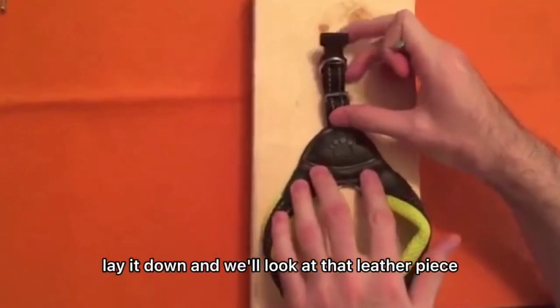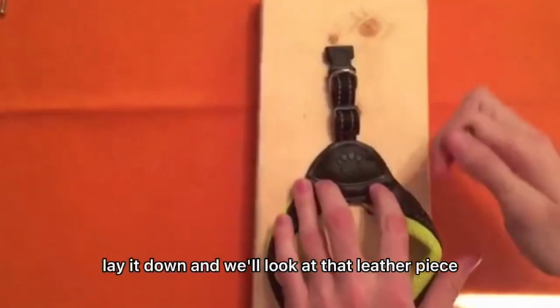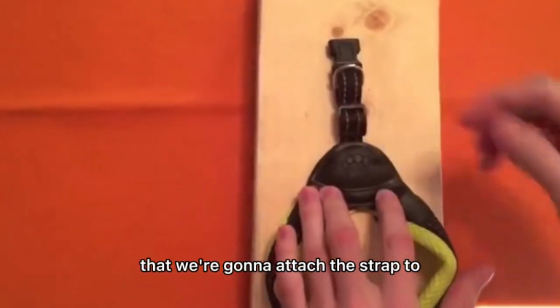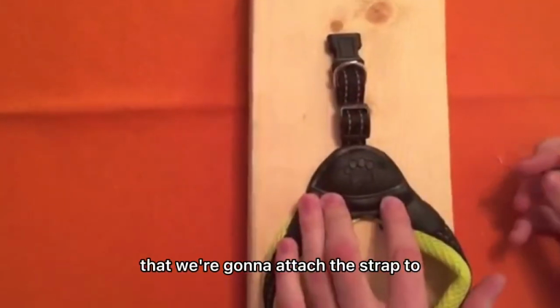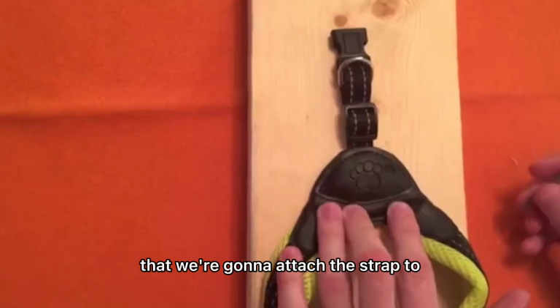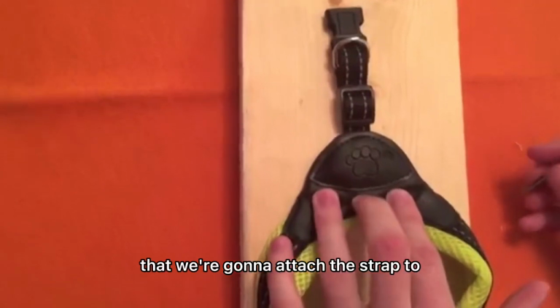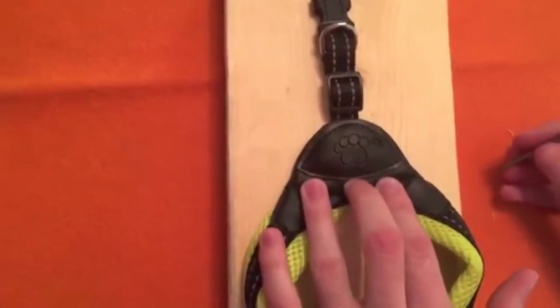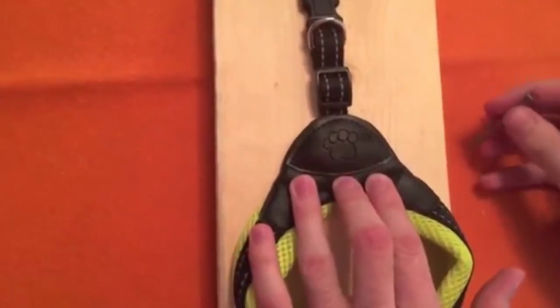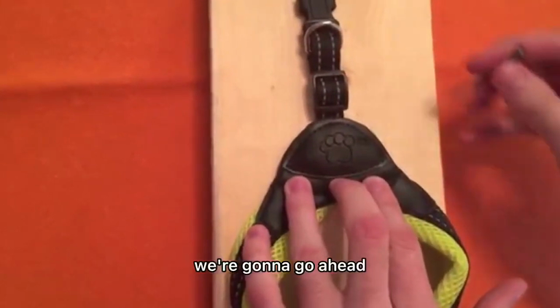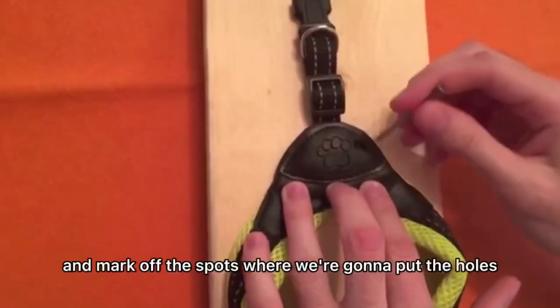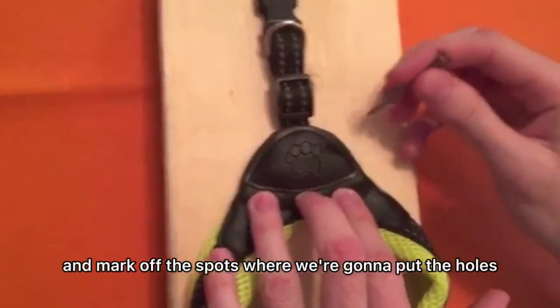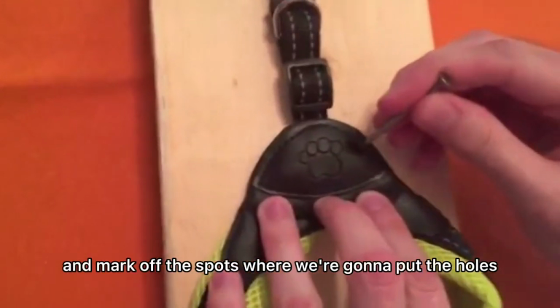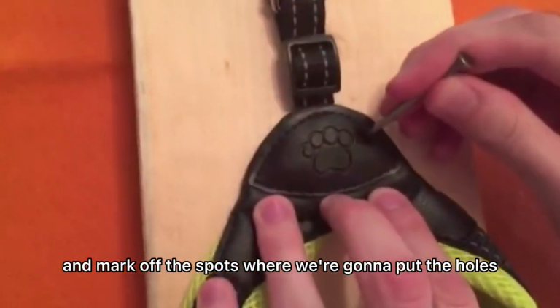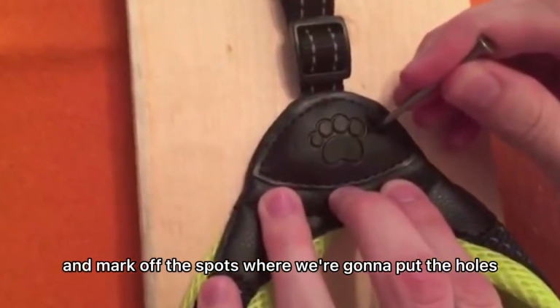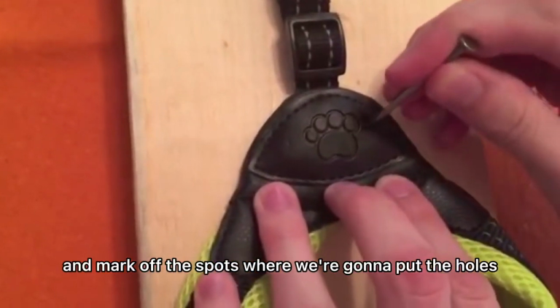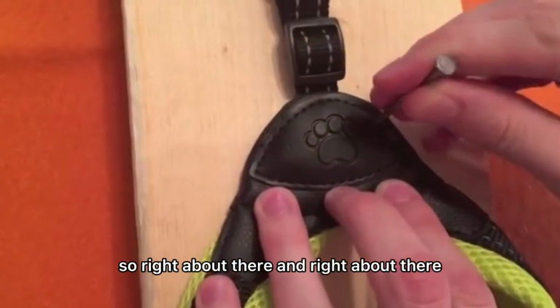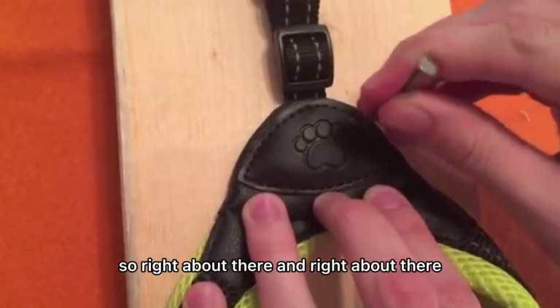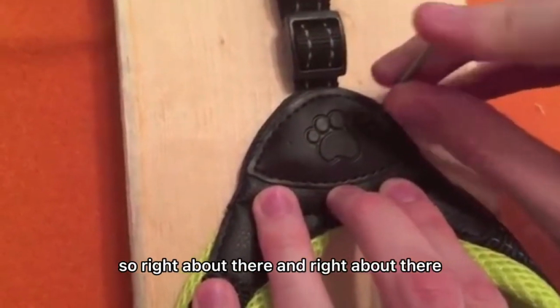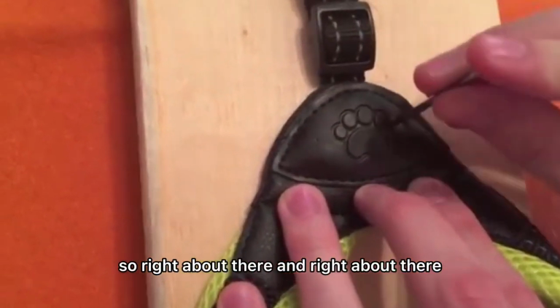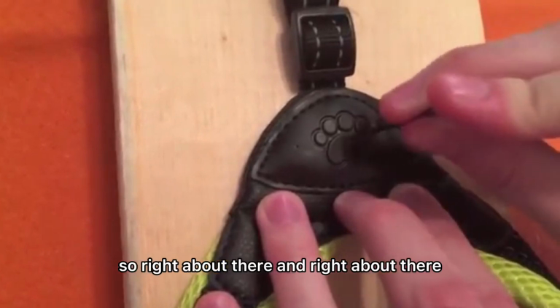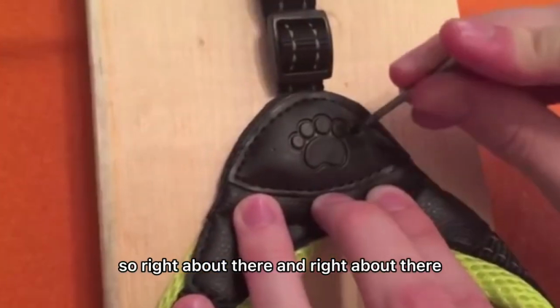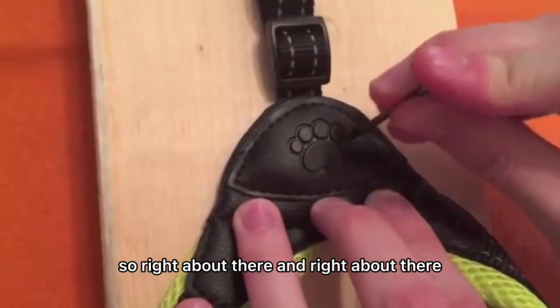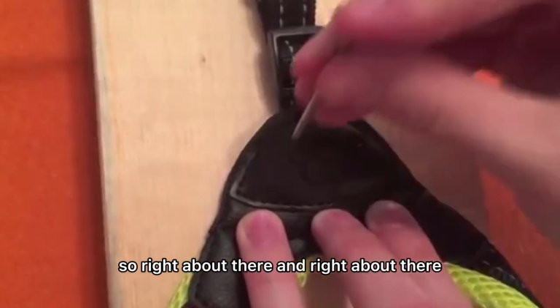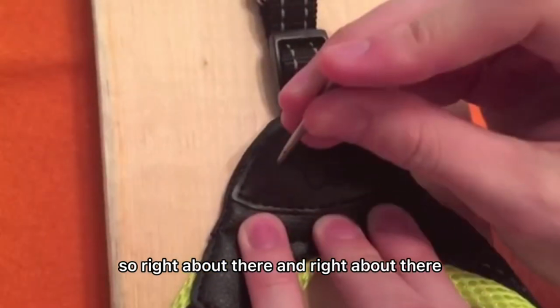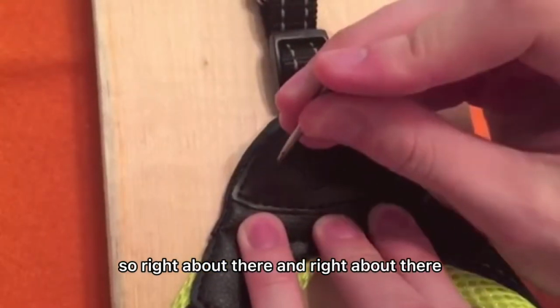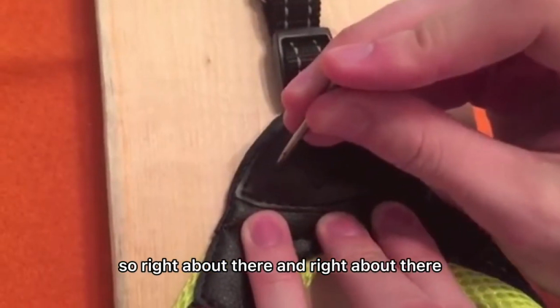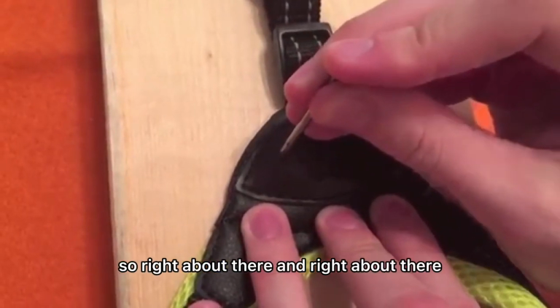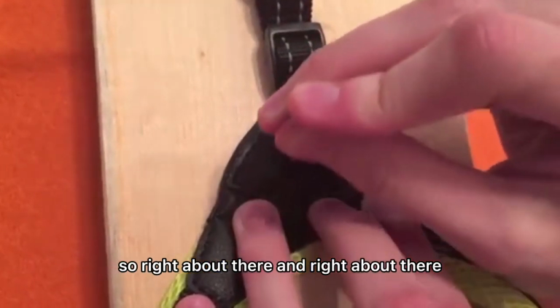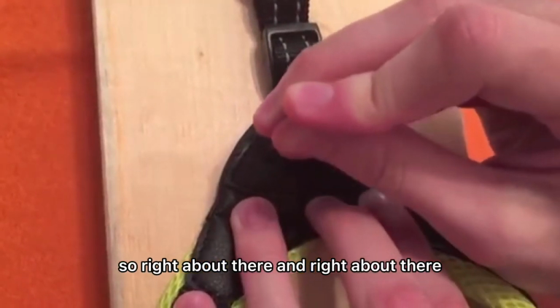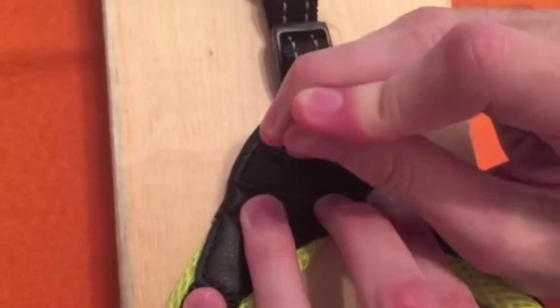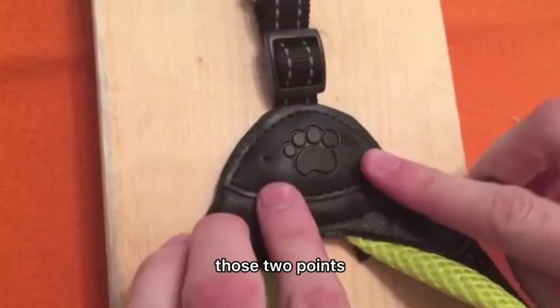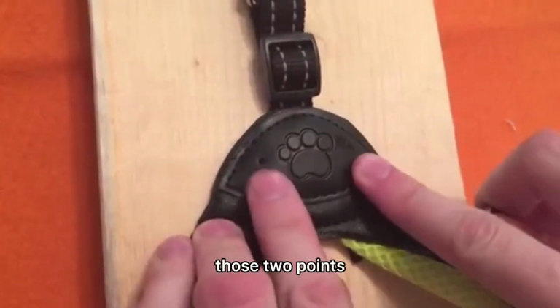Take the harness, lay it down, and we'll look at that leather piece that we're going to attach the strap to. We're gonna go ahead and mark off the spots where we're gonna put the holes — right about there and right about there, those two points.